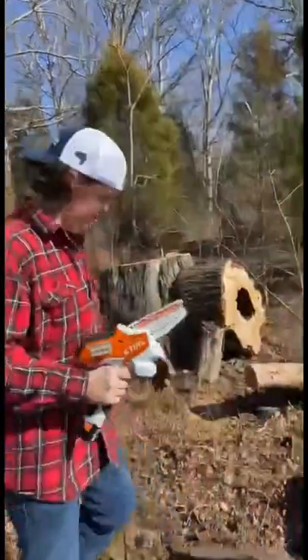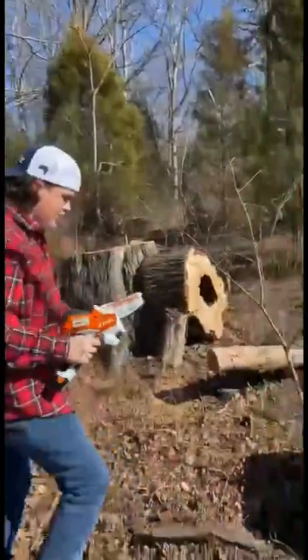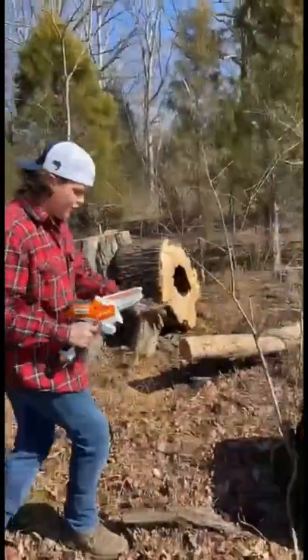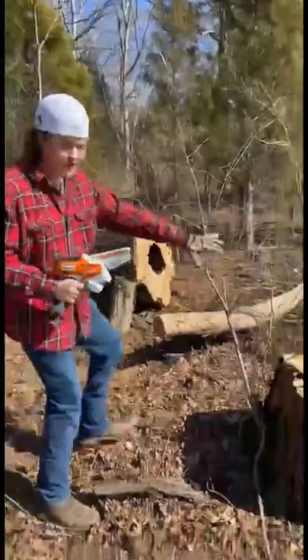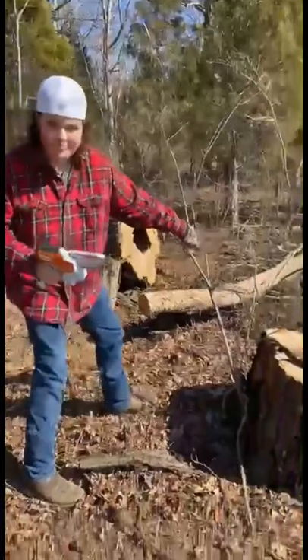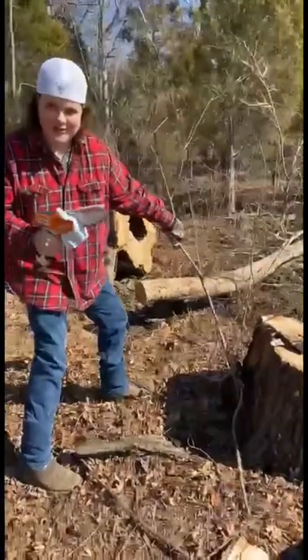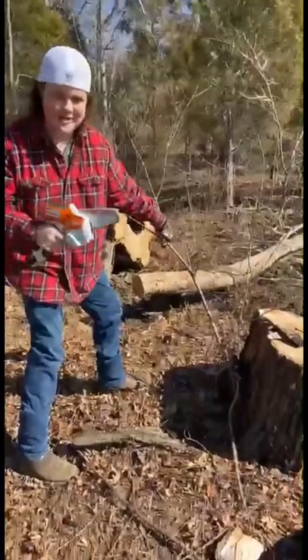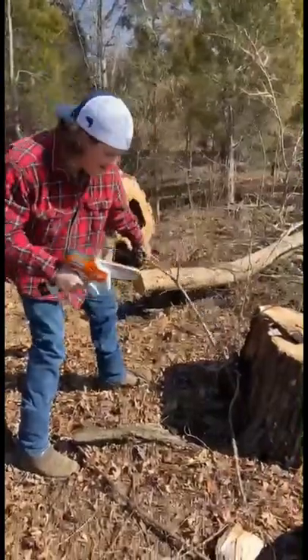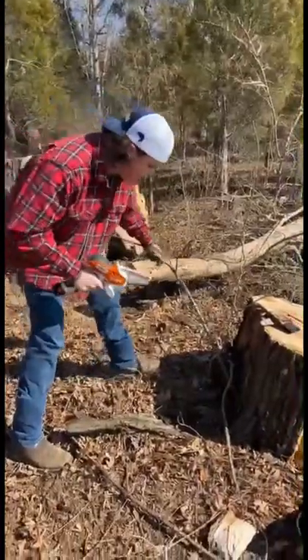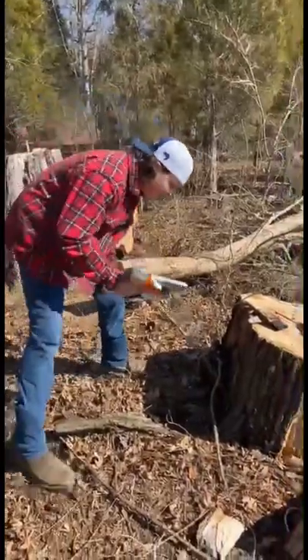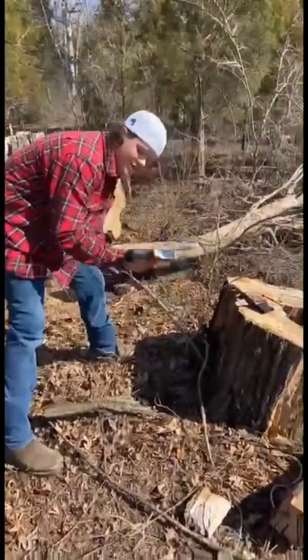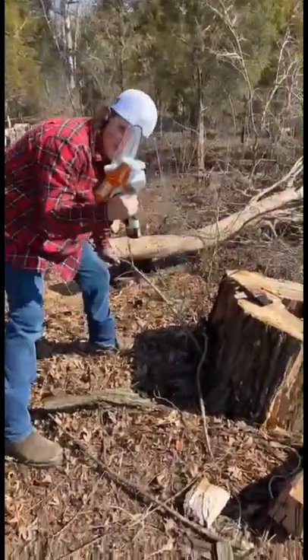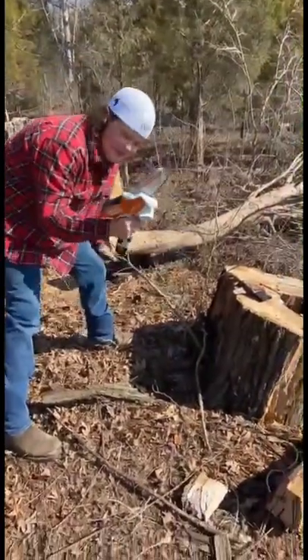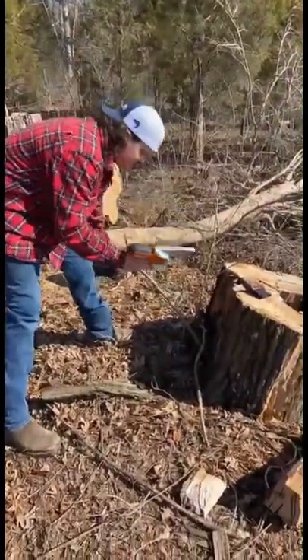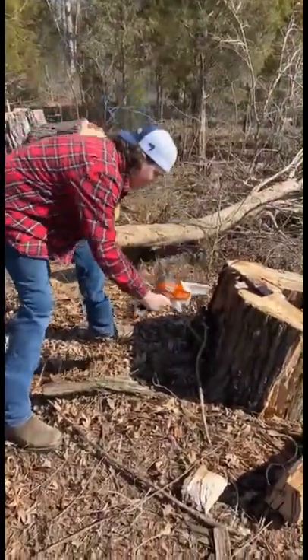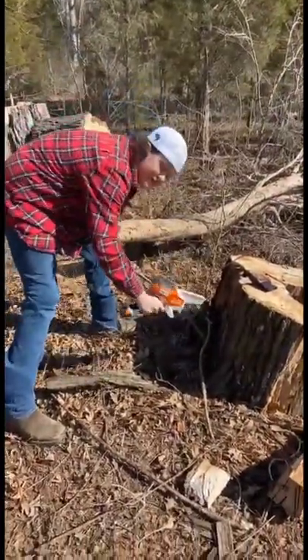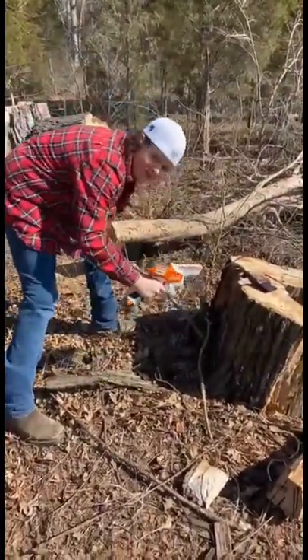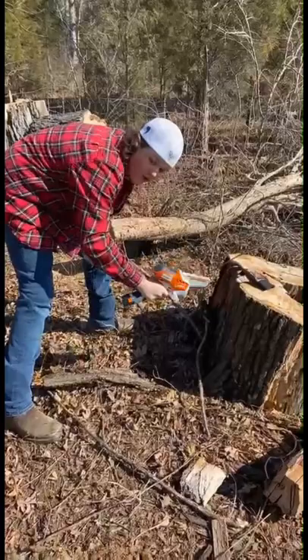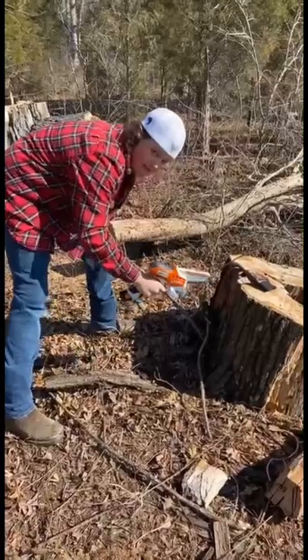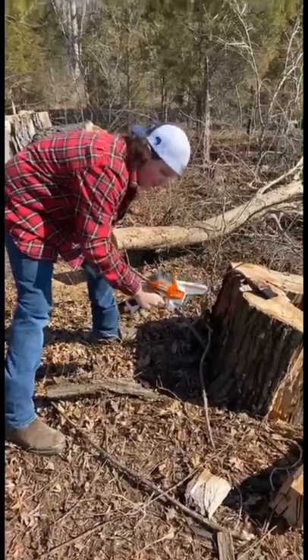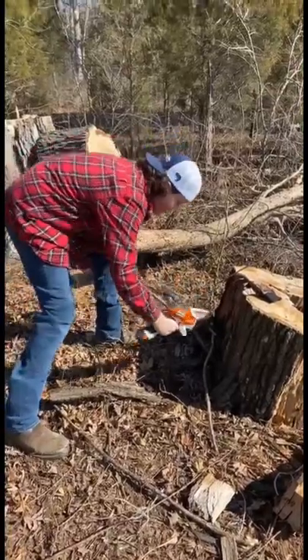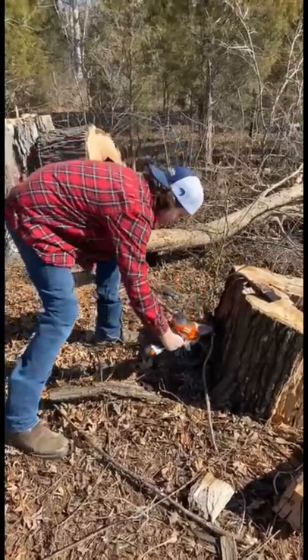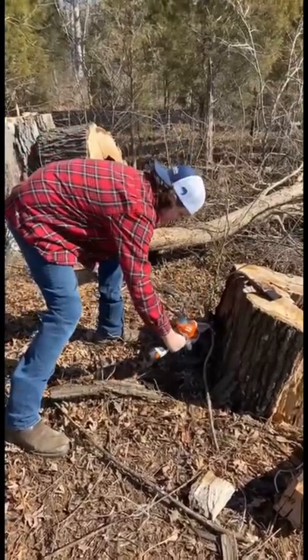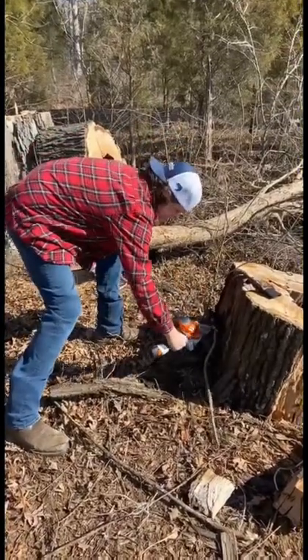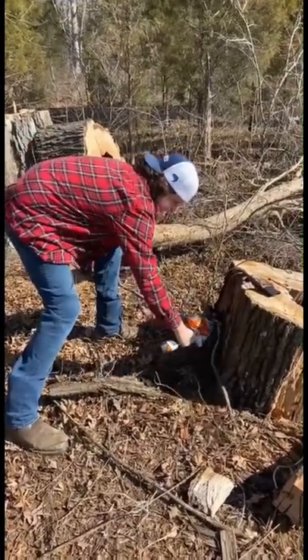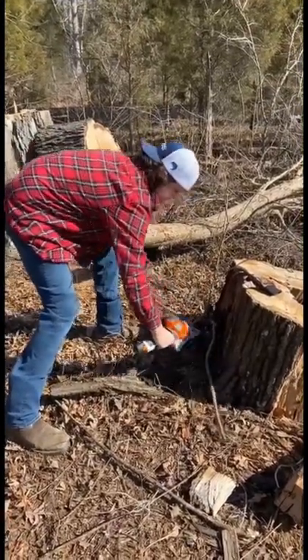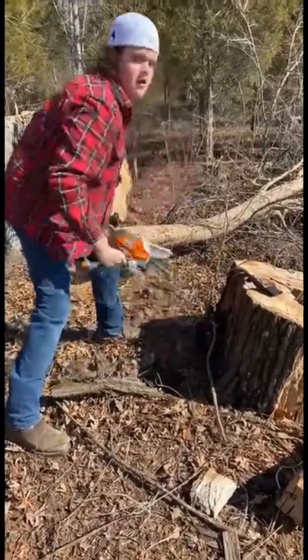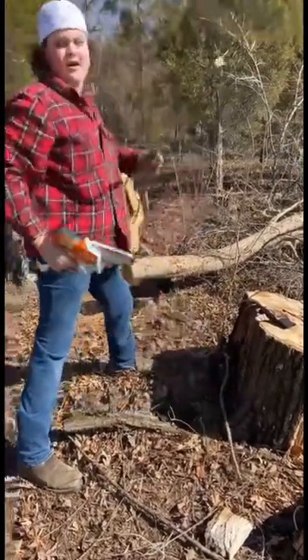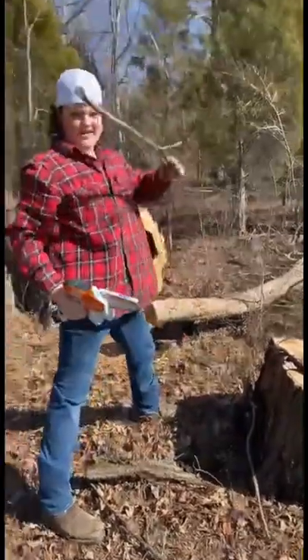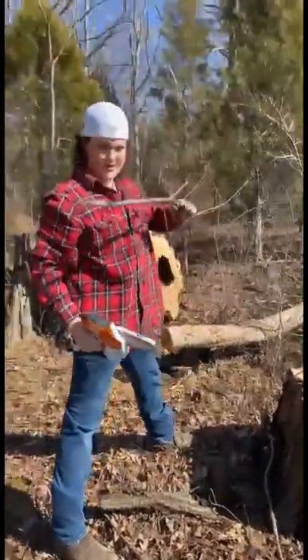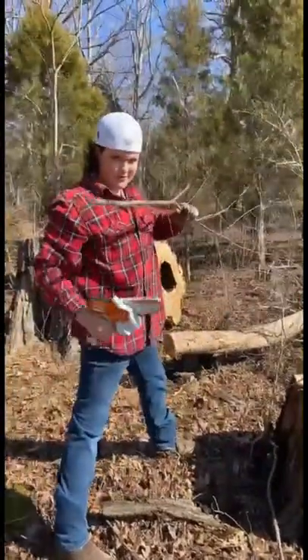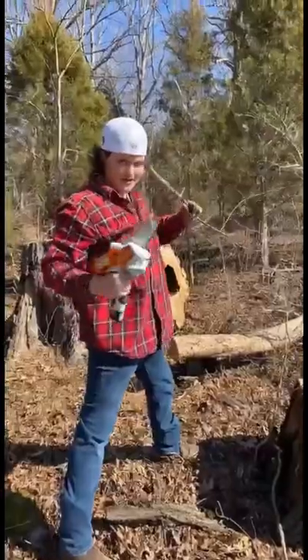Then, you walk over to your object that you're going to be cutting. You bend it over, flip your switch down, make sure it's going full blast before you cut. And that's how you cut a tree with a mini tinsel.